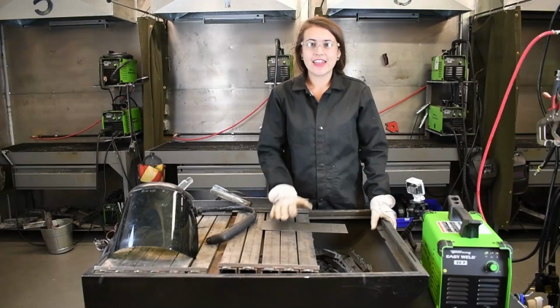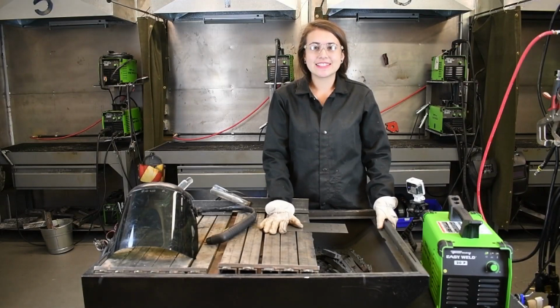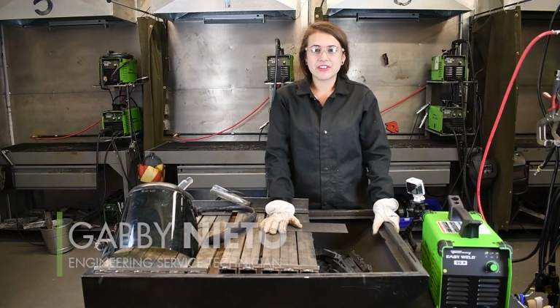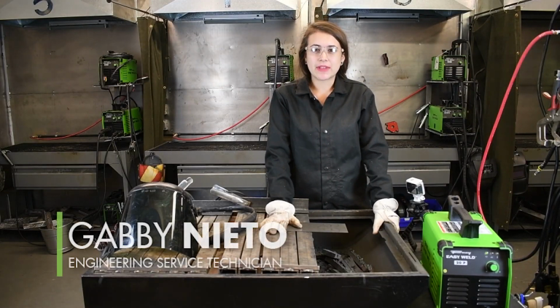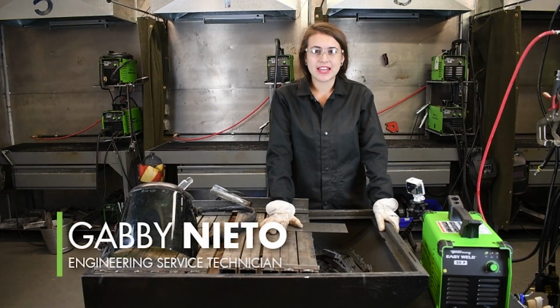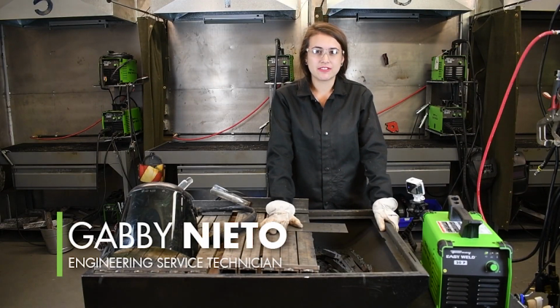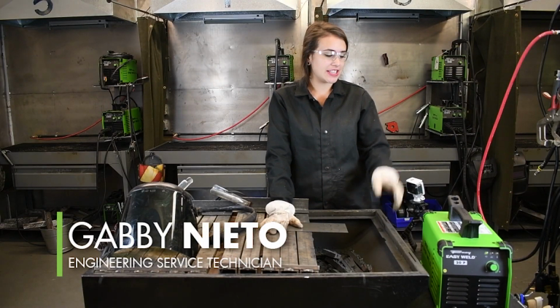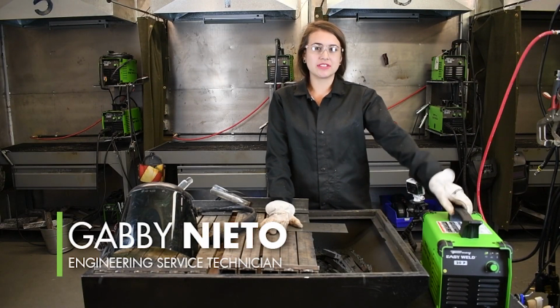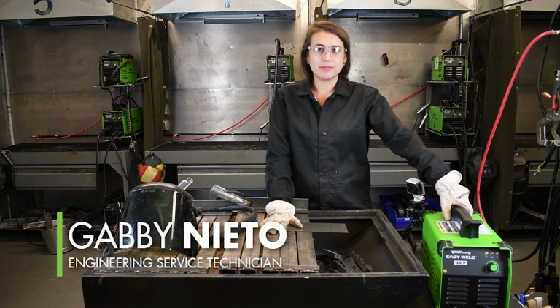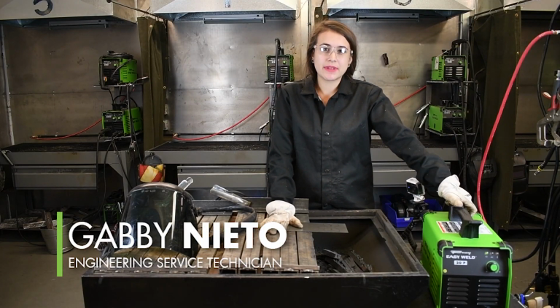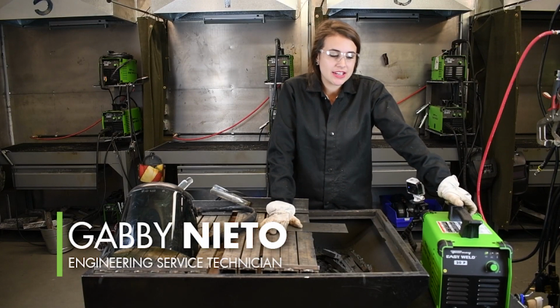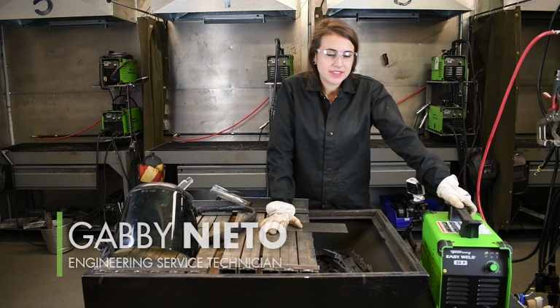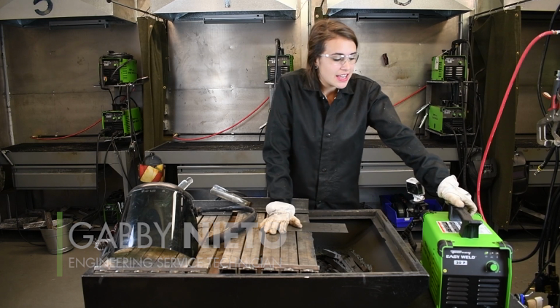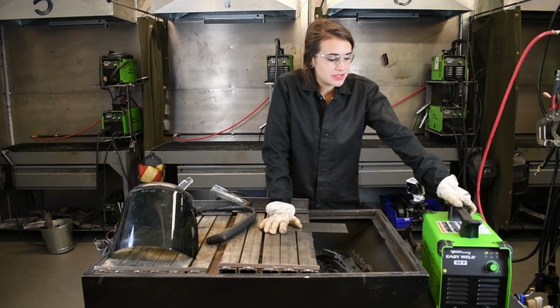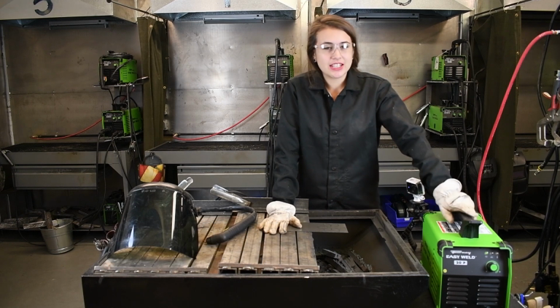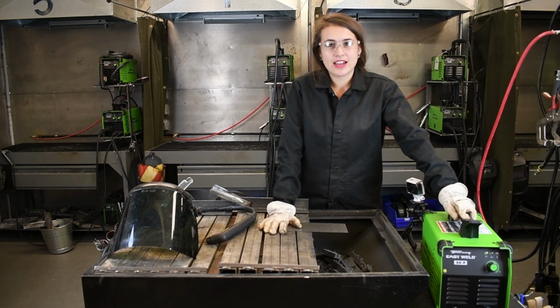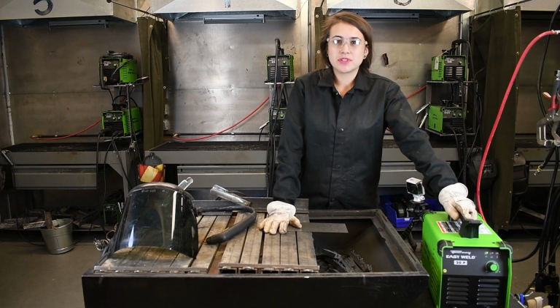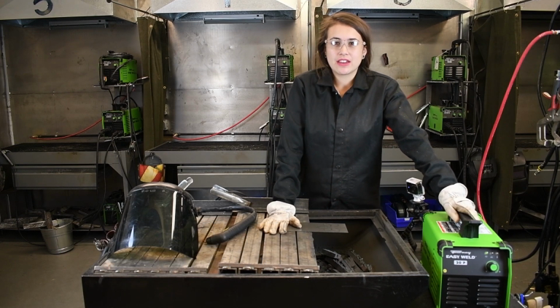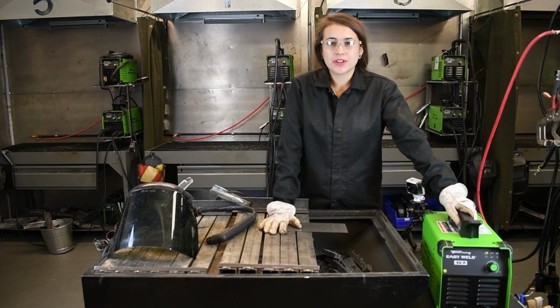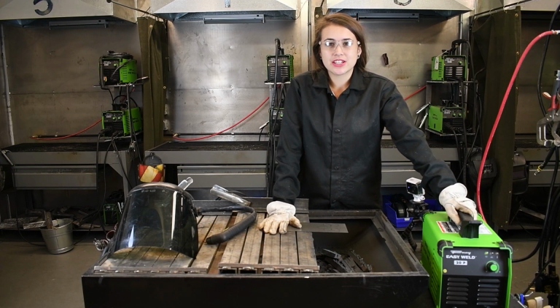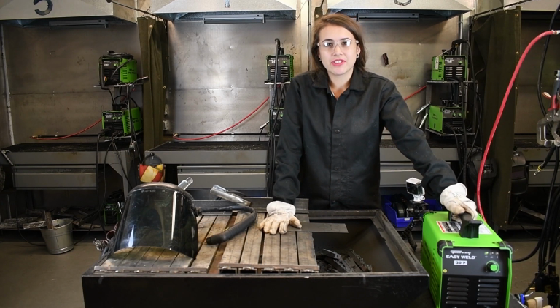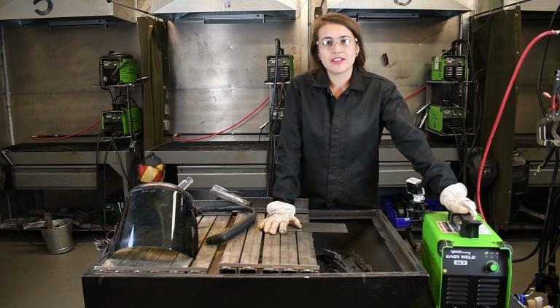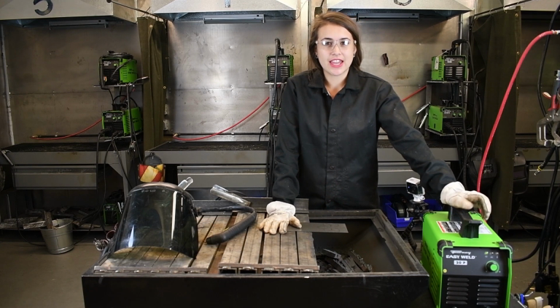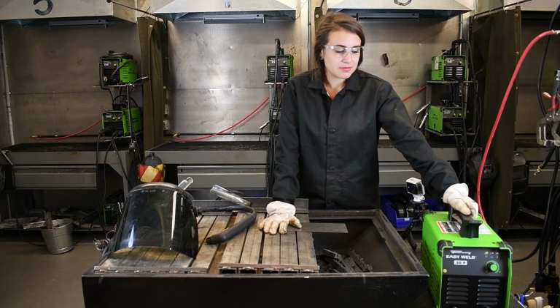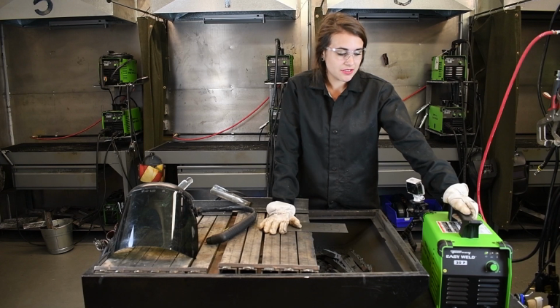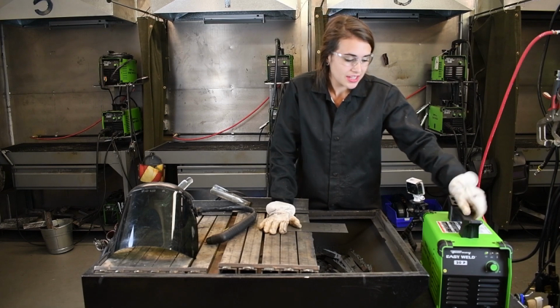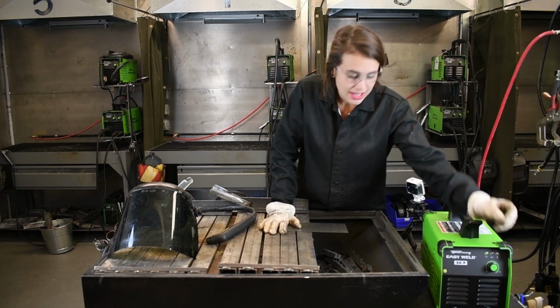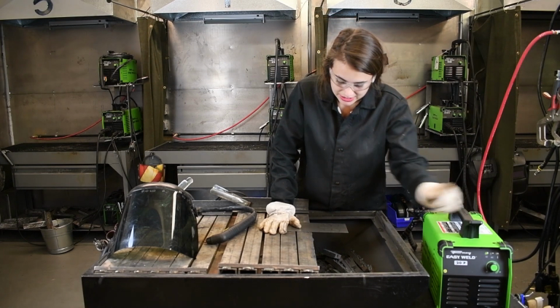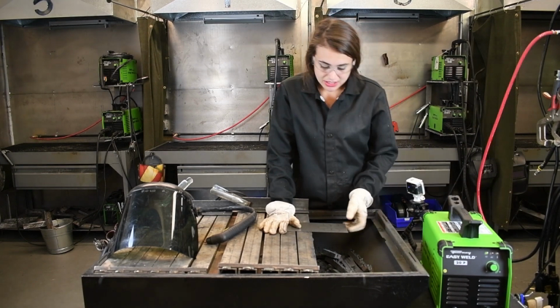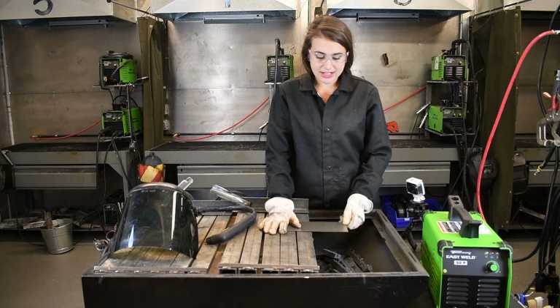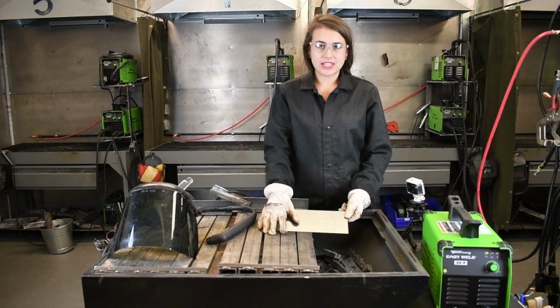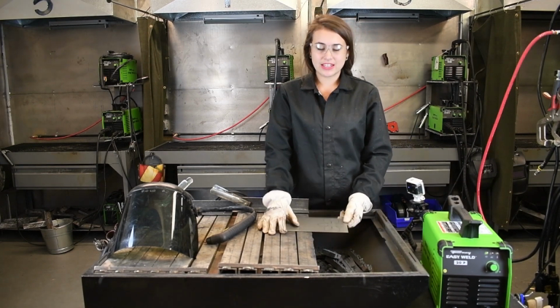Hey guys, today we're going to be plasma cutting with the Forney Easy Weld 20P Plasma Cutter. This machine can cut up to a quarter inch and sever cut three-eighths material. Today we're just going to be cutting some 16 gauge.